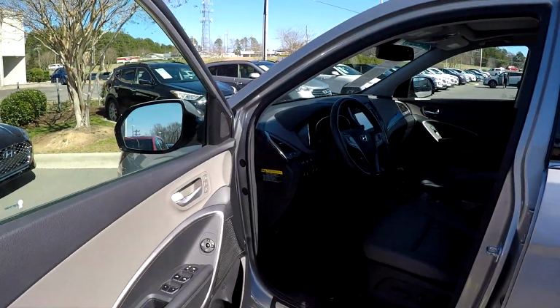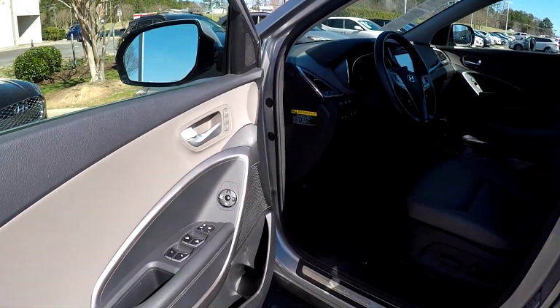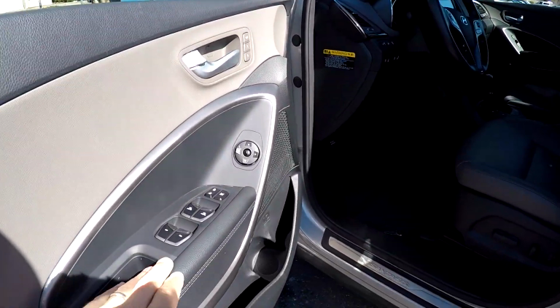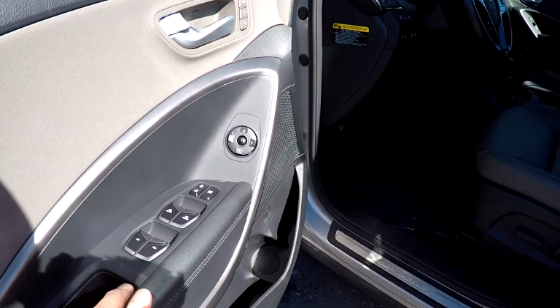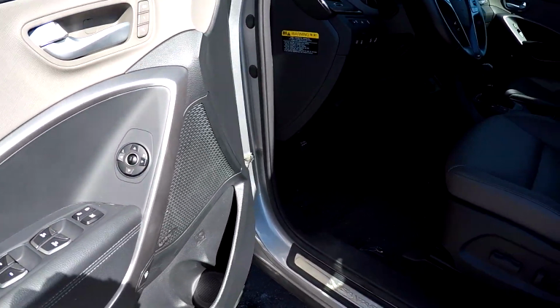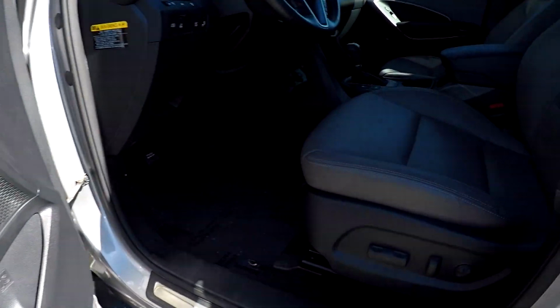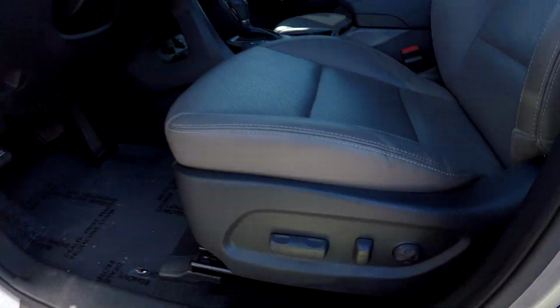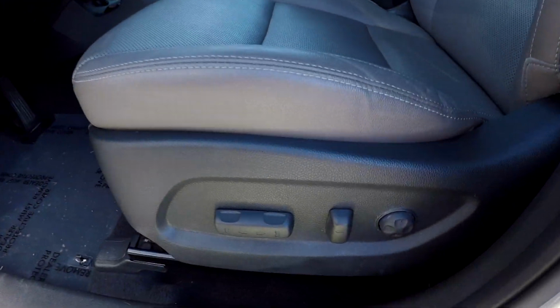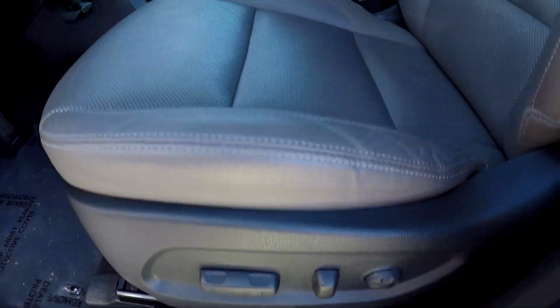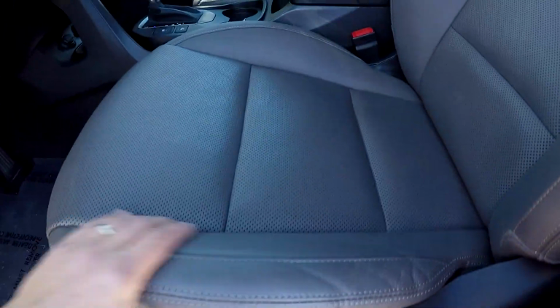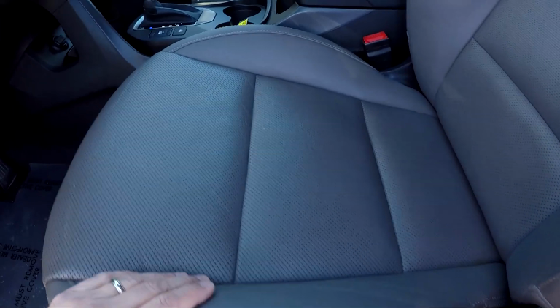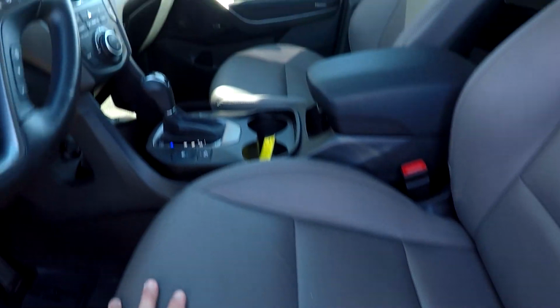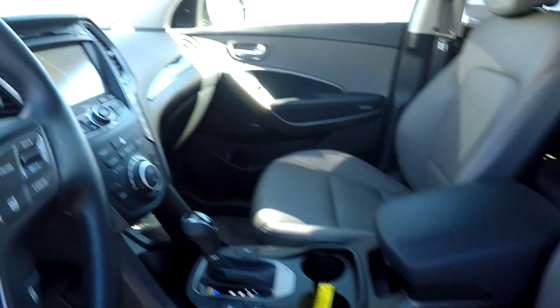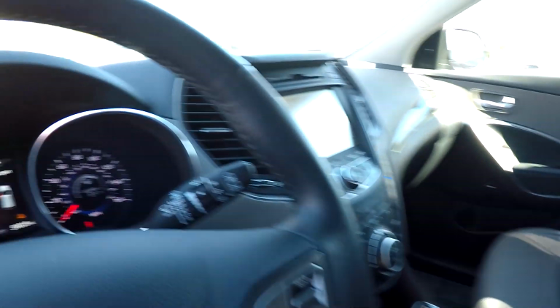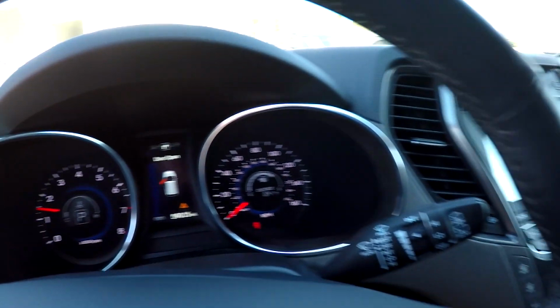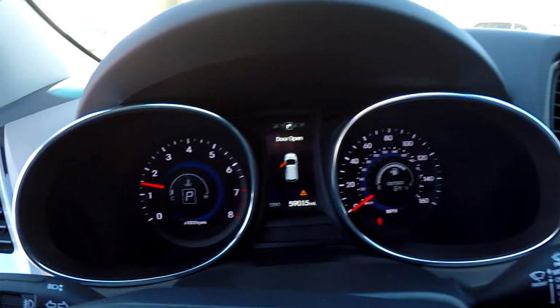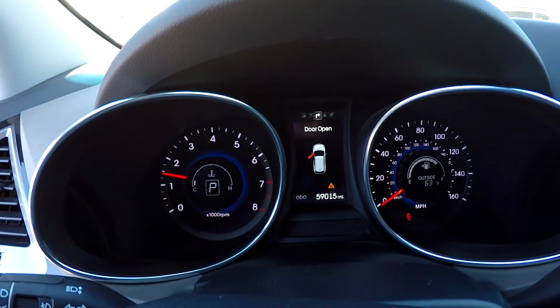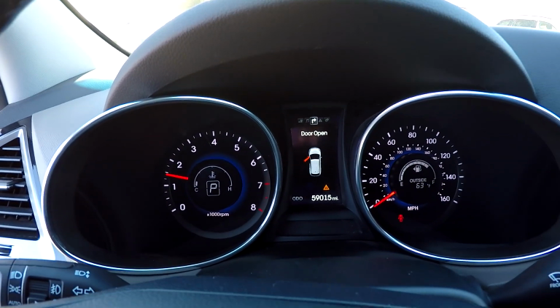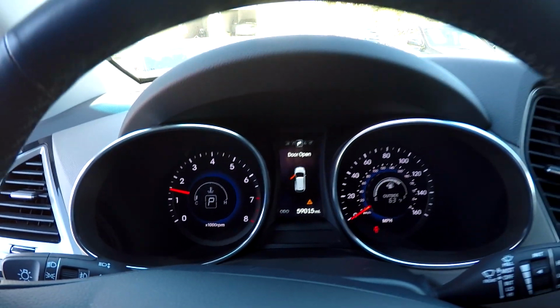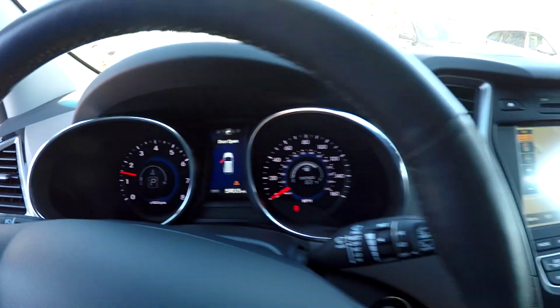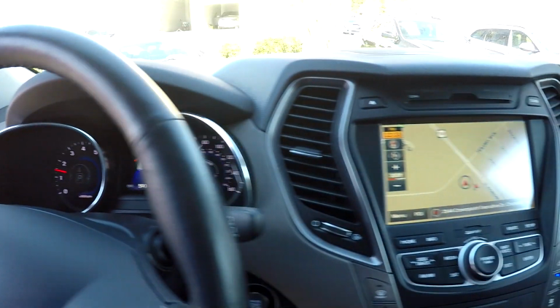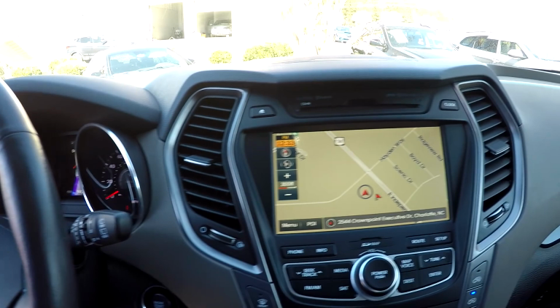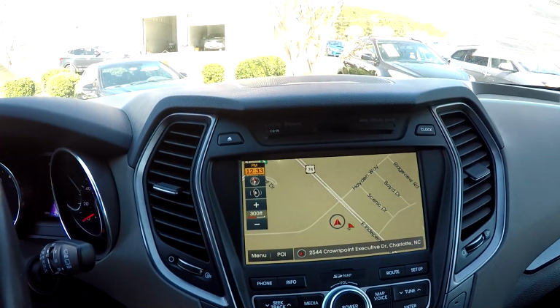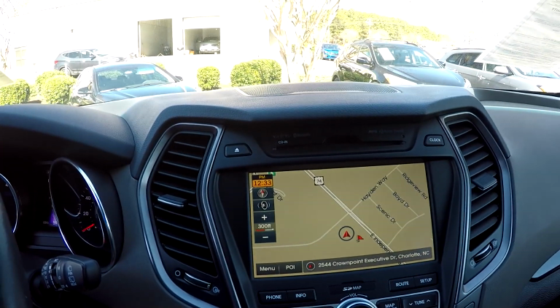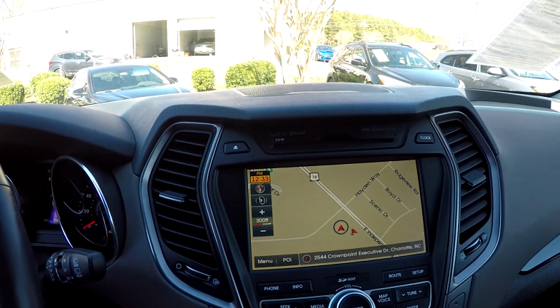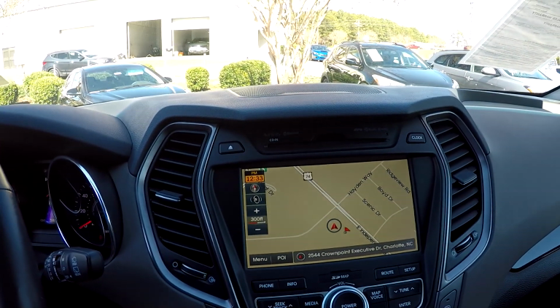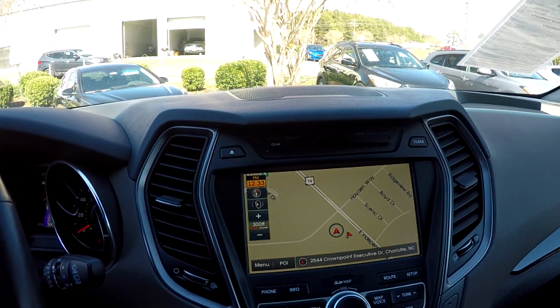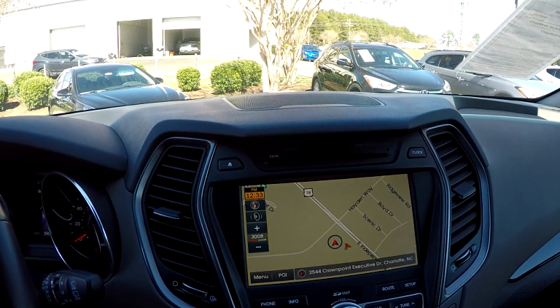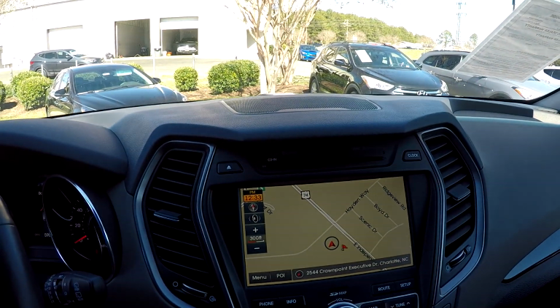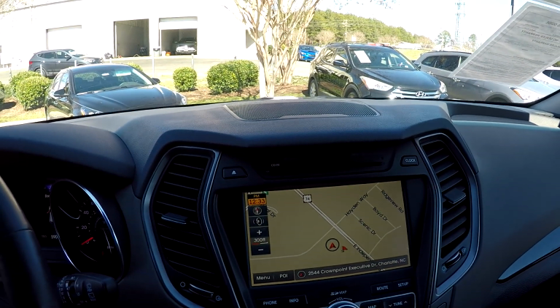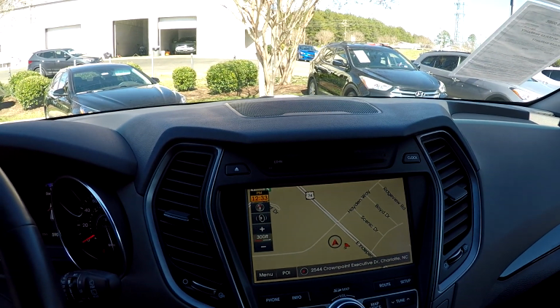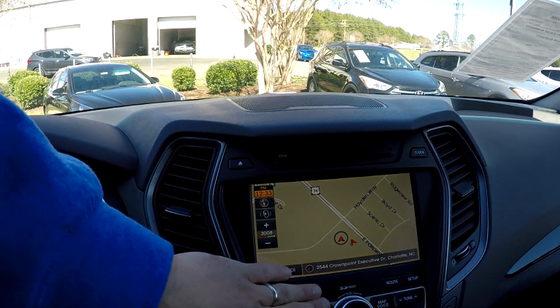Inside the Santa Fe you're going to have full power windows and locks, full power driver's seat. It's going to be a gray perforated leather. 59,015 is your current mileage. Your information display here is also going to be your display for your backup camera, and we've got navigation pulled up now.